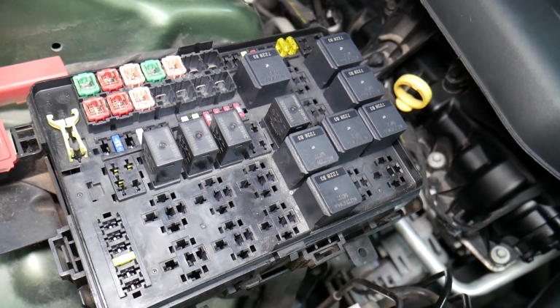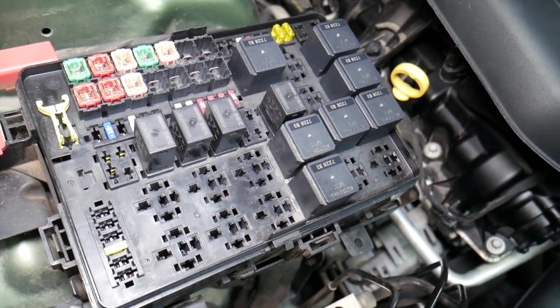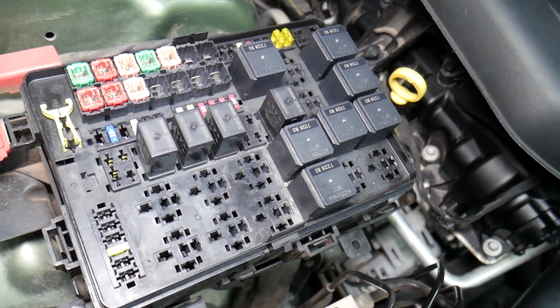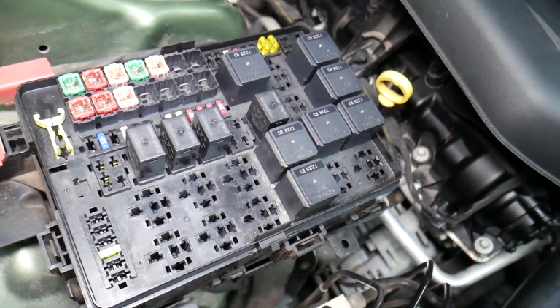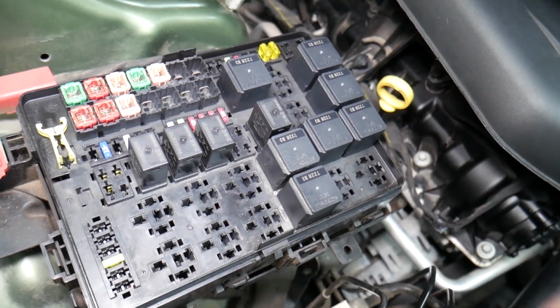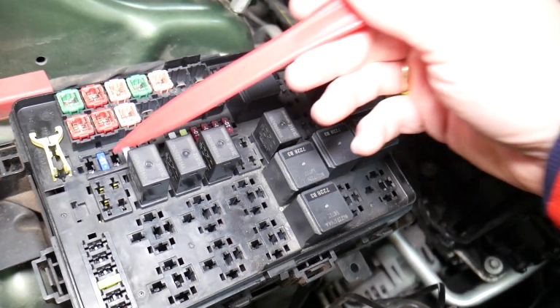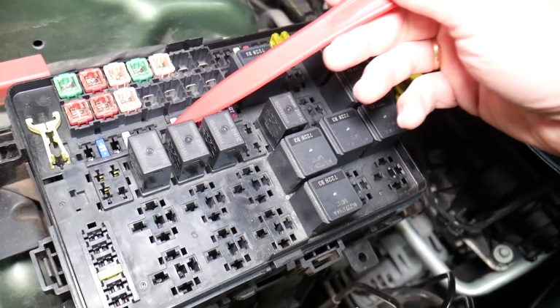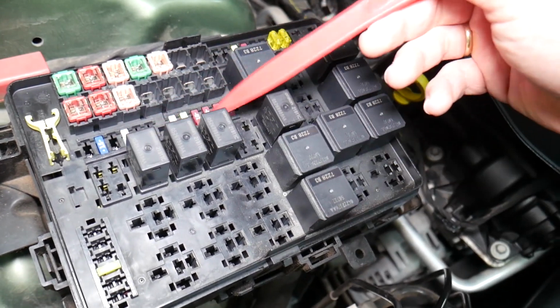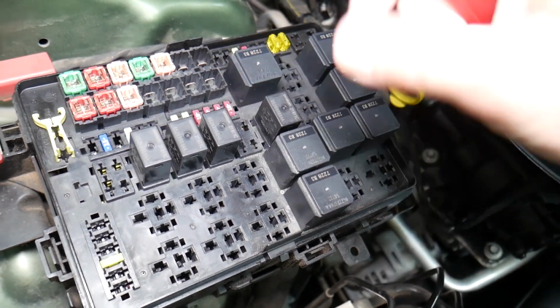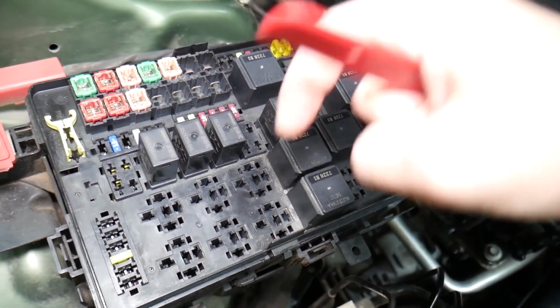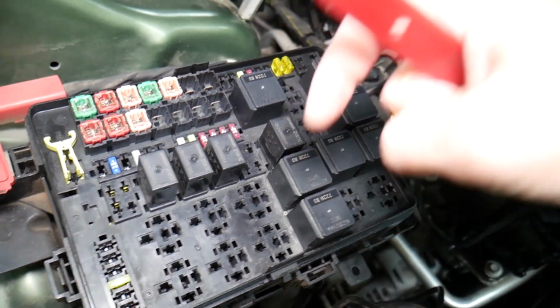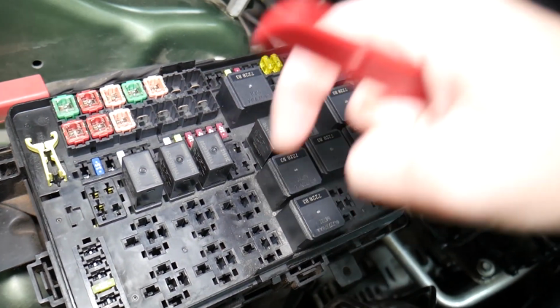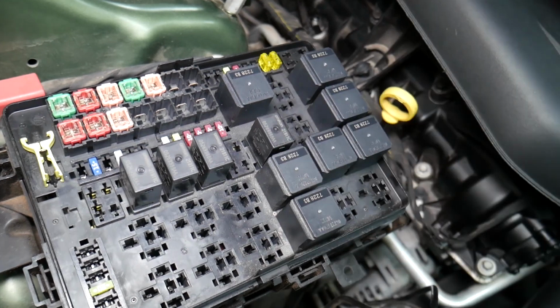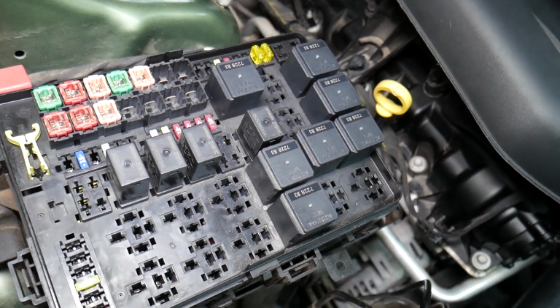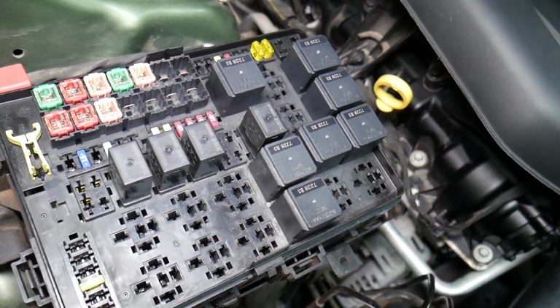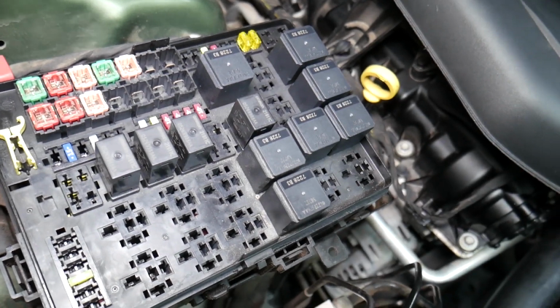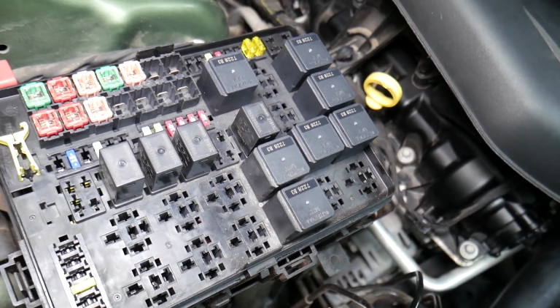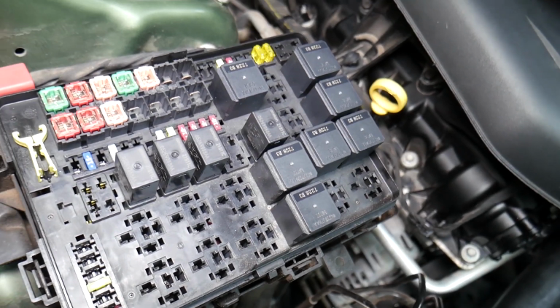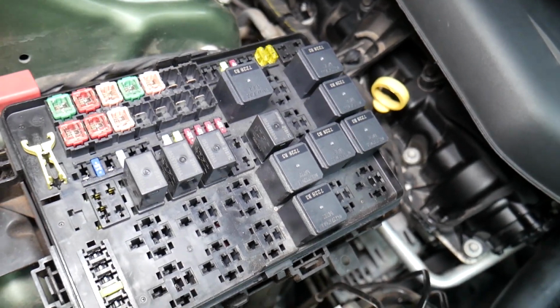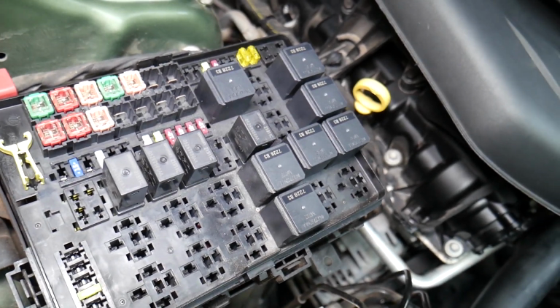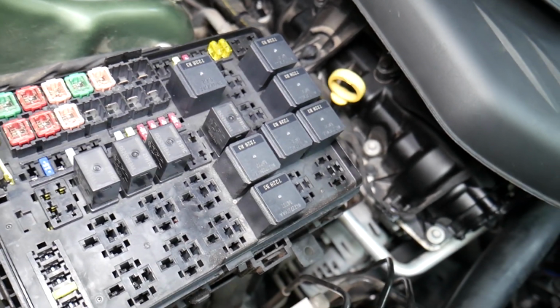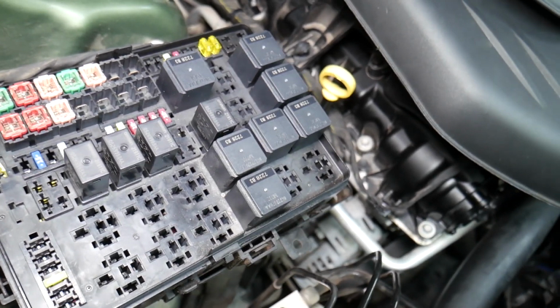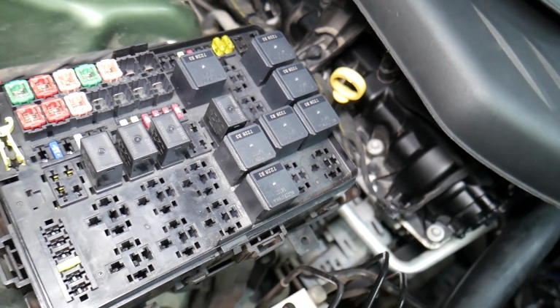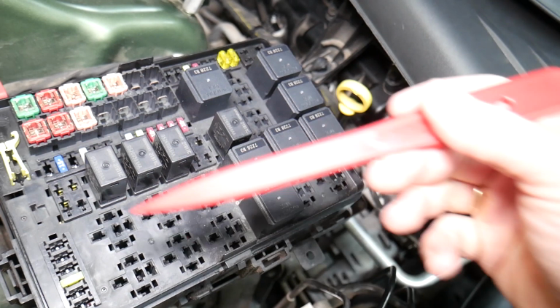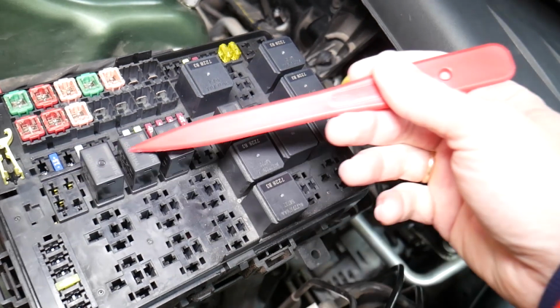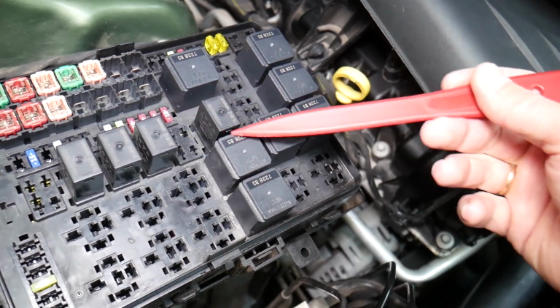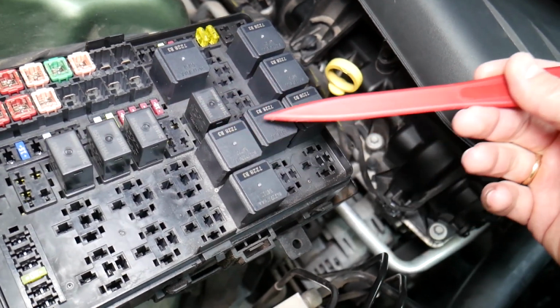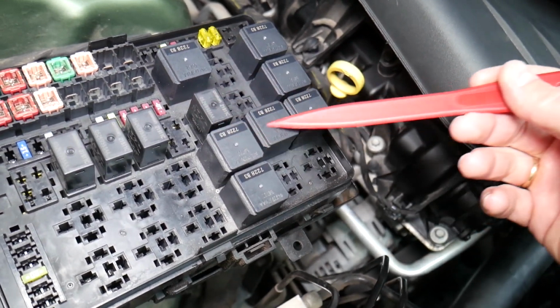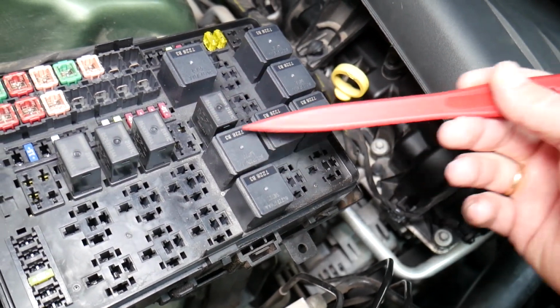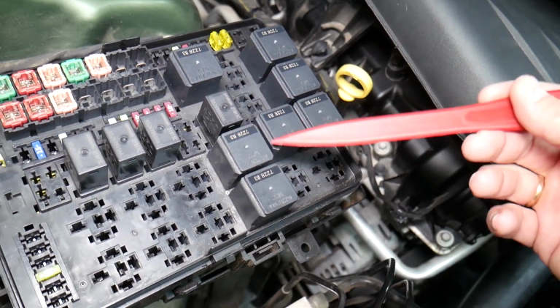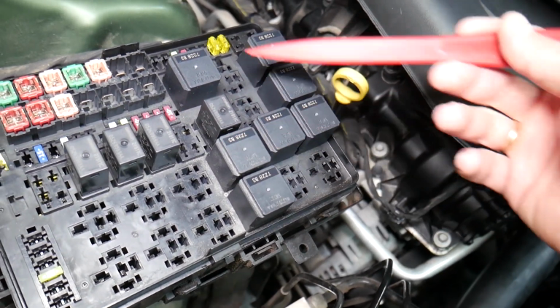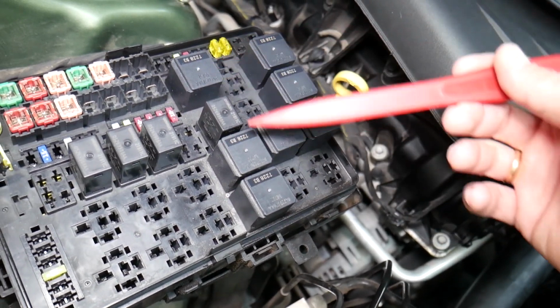All you have to do is test the fuse. We'll put a link in the description below on how to test a fuse — it takes only a few seconds to find out for sure if it's good or bad. The same thing applies for relays.